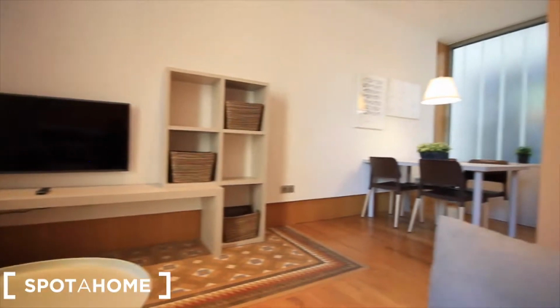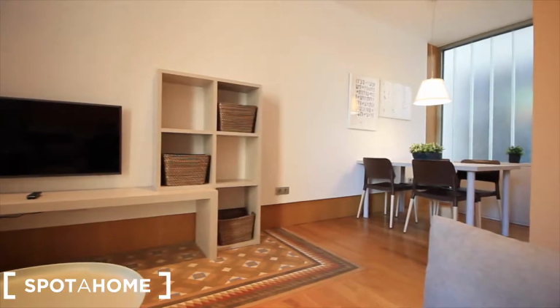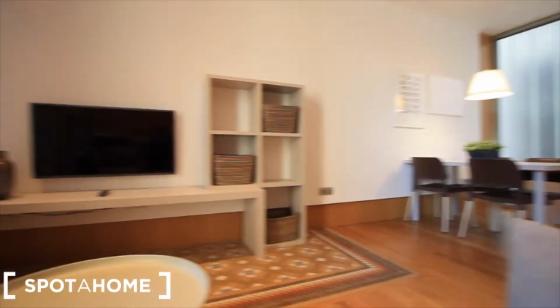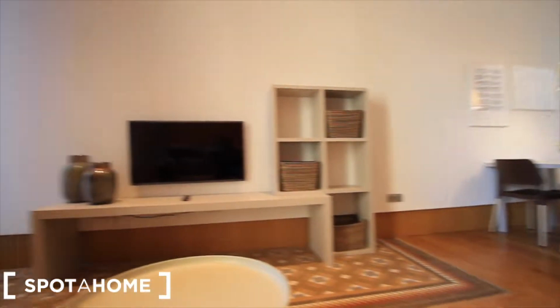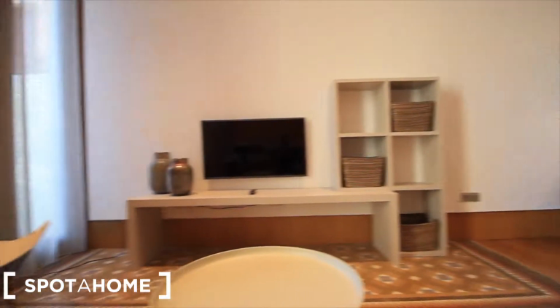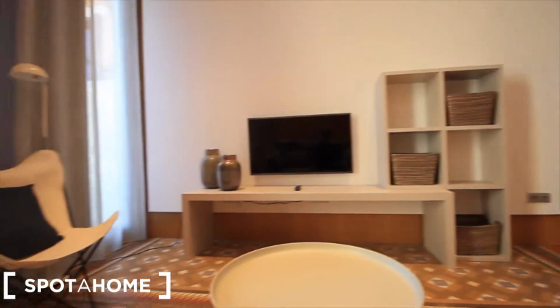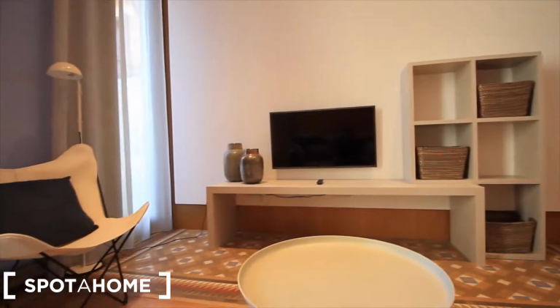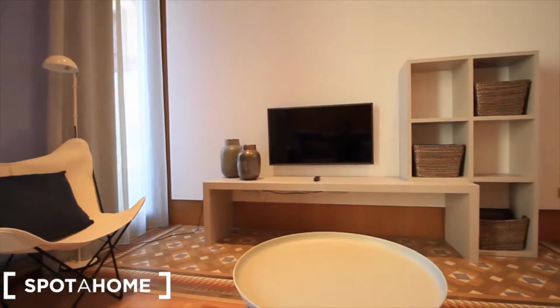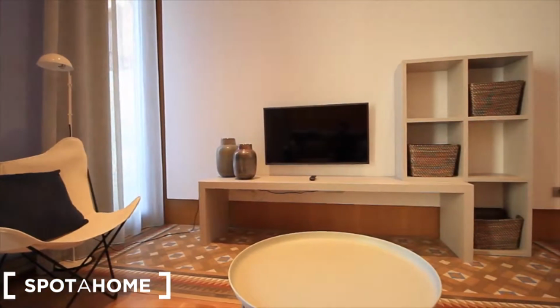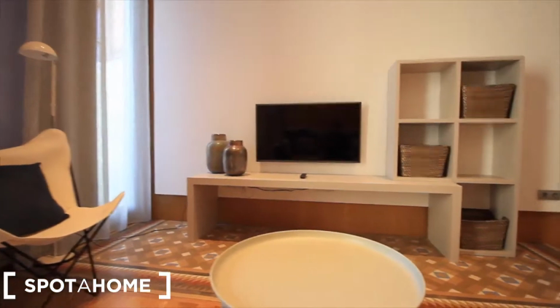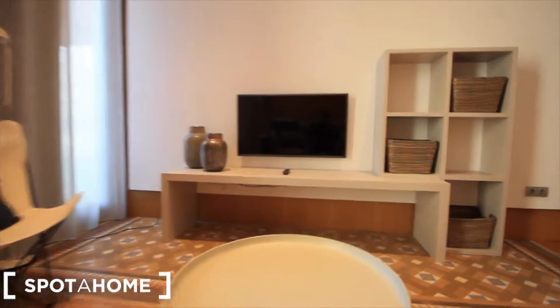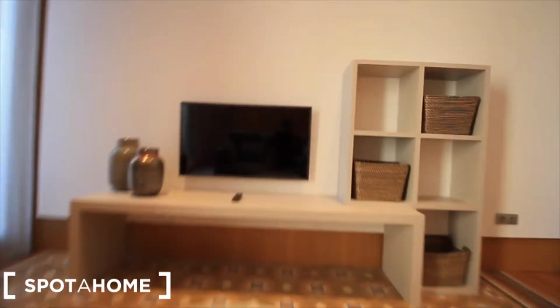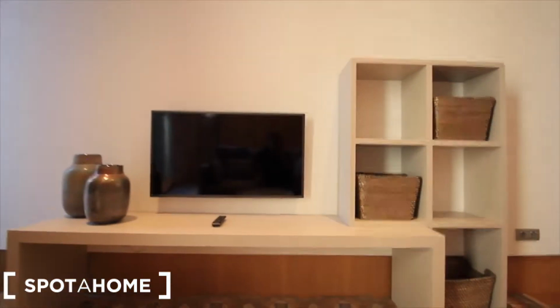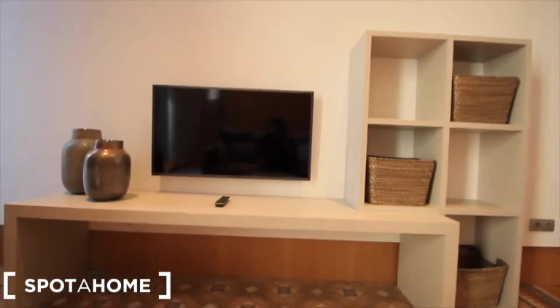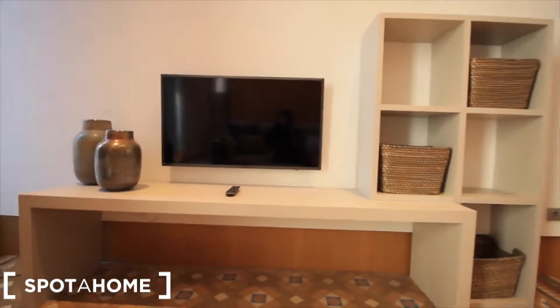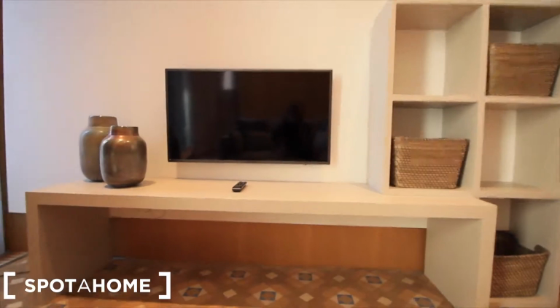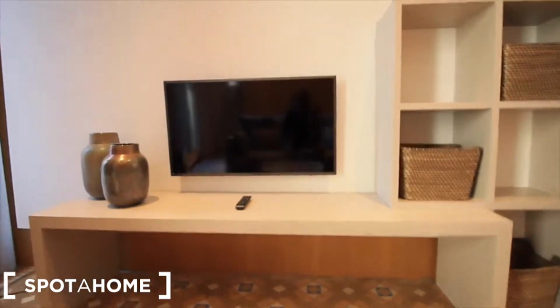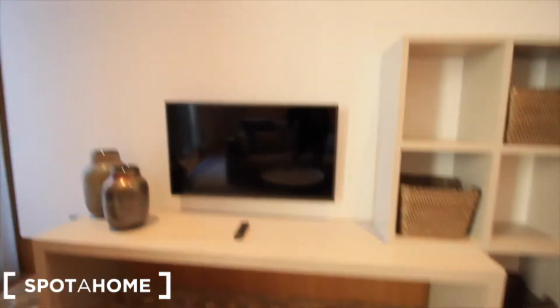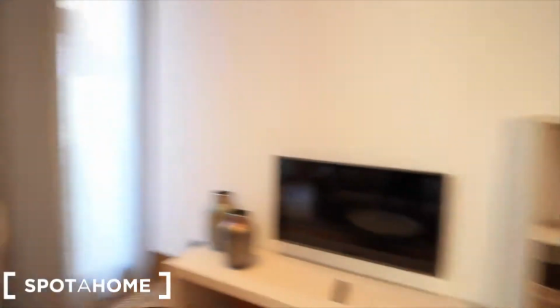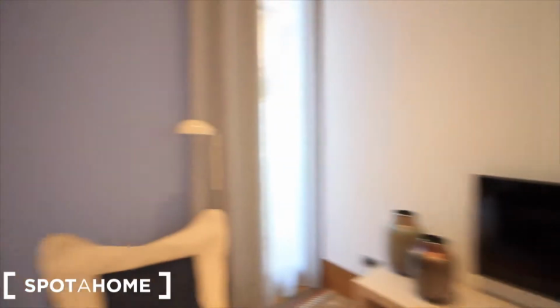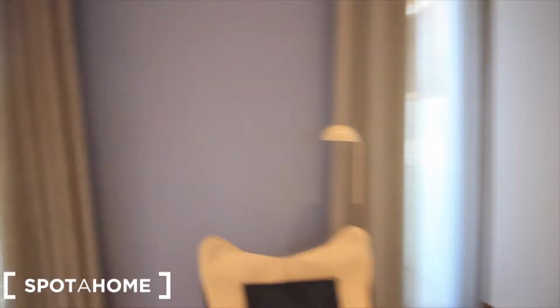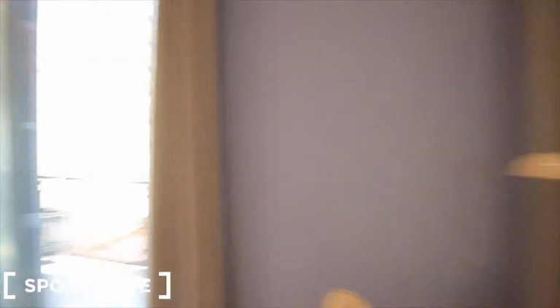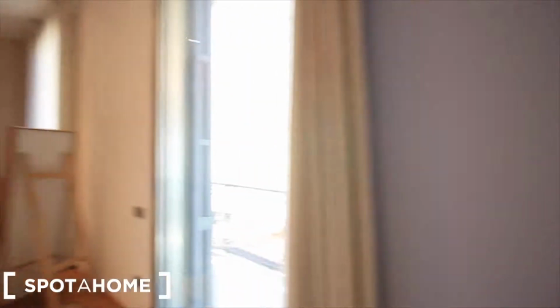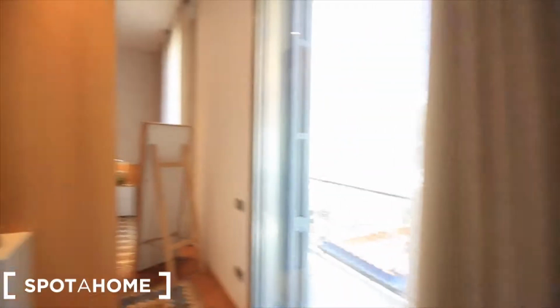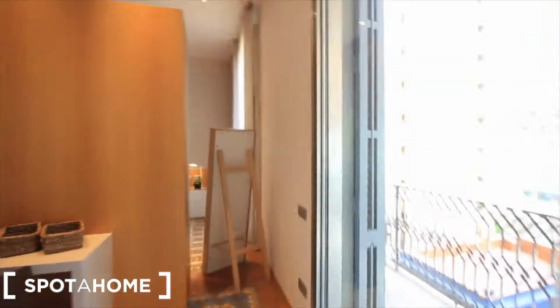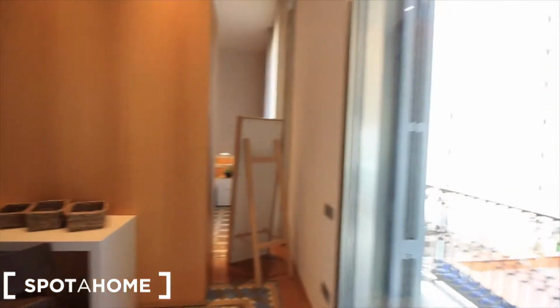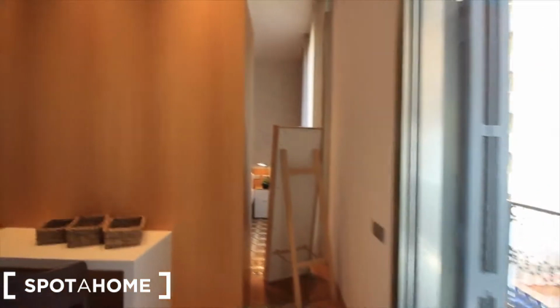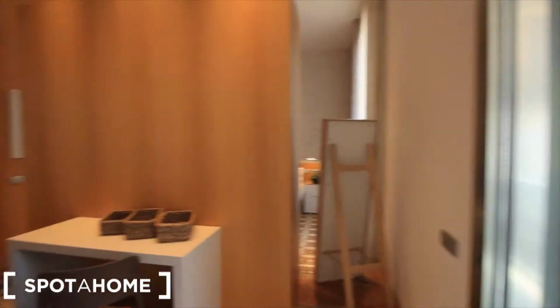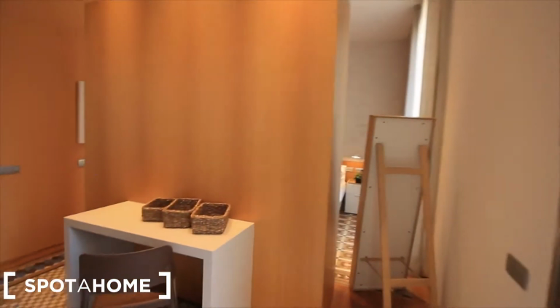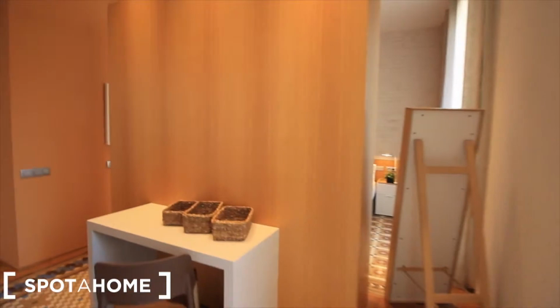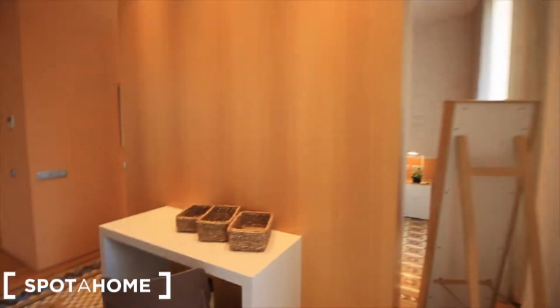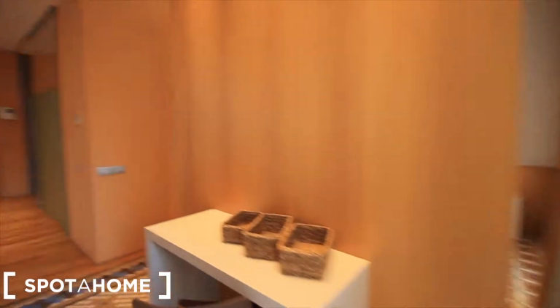Nice, very comfortable, in front of the TV. Let's see the main bedroom — you can go this way.